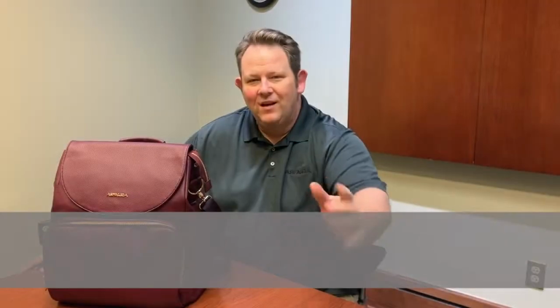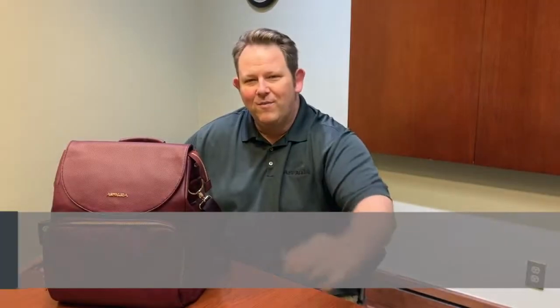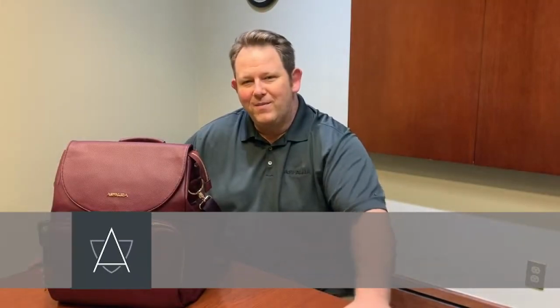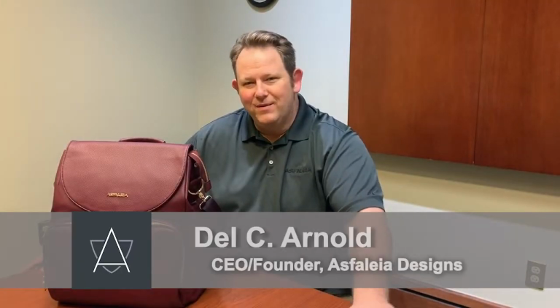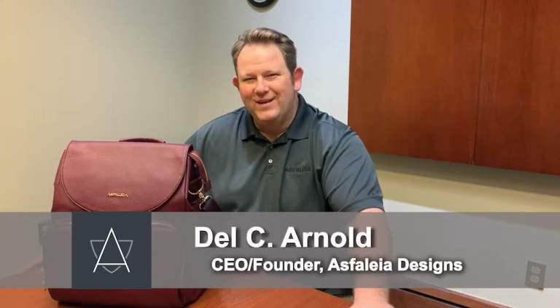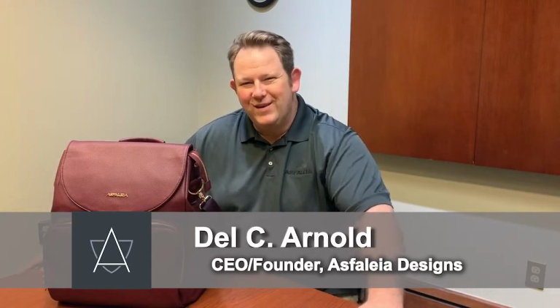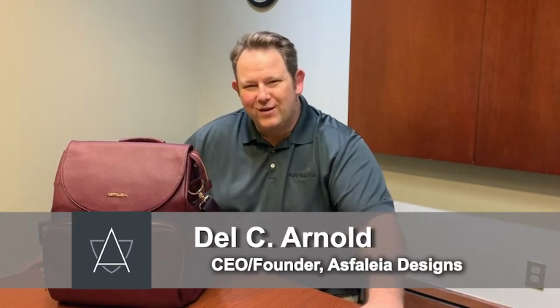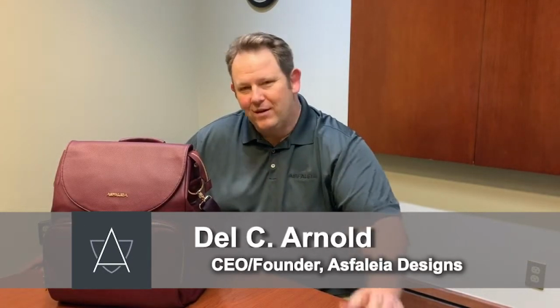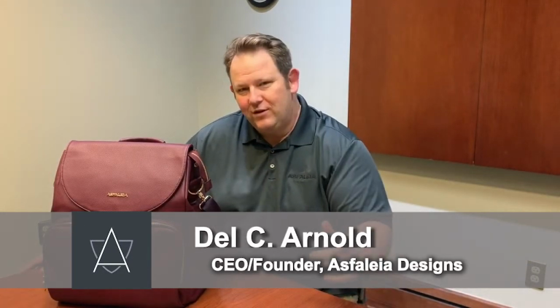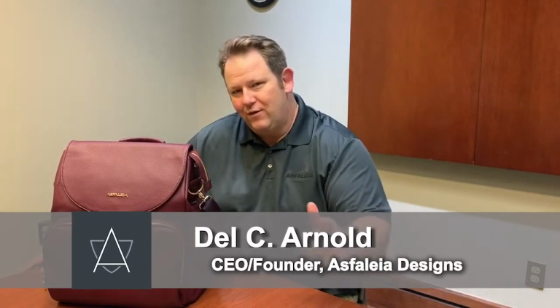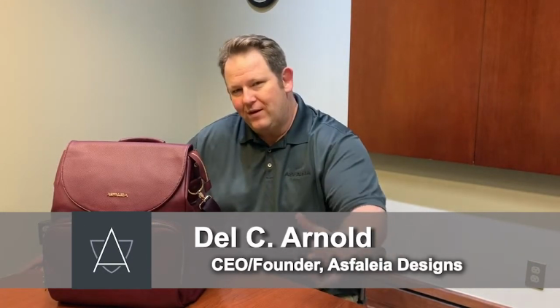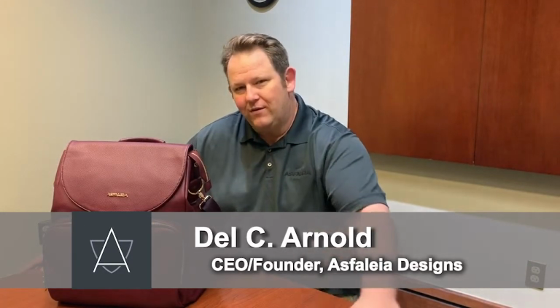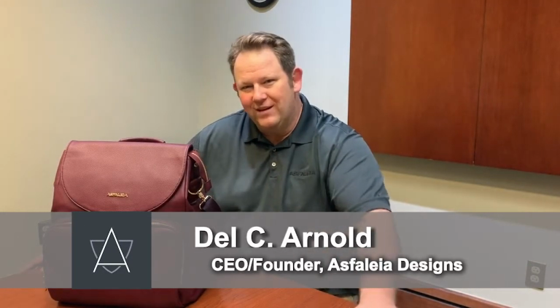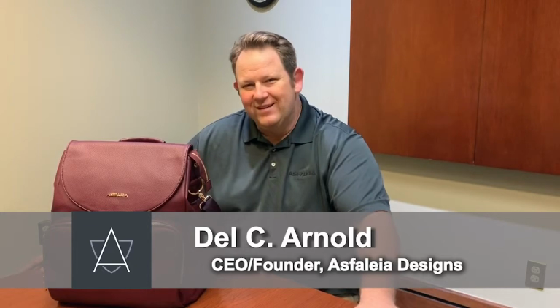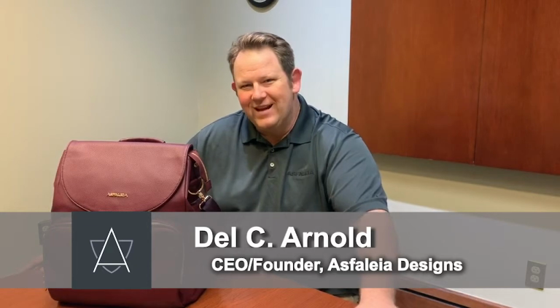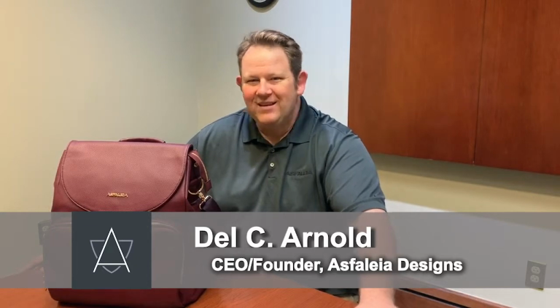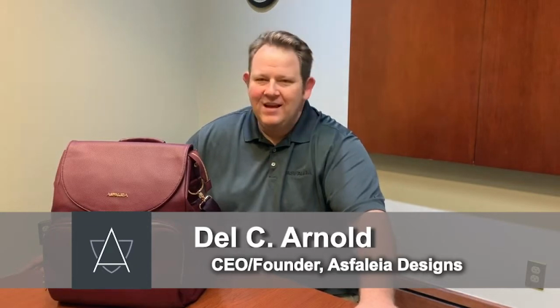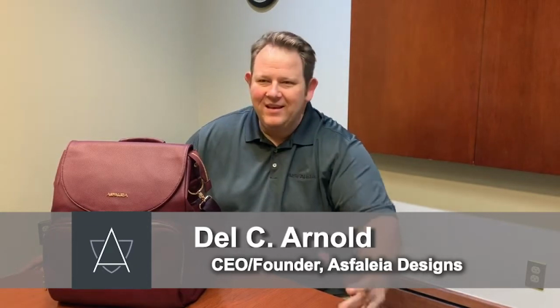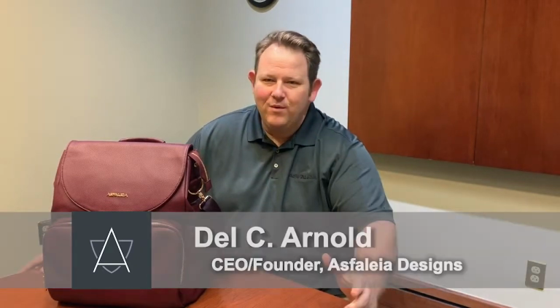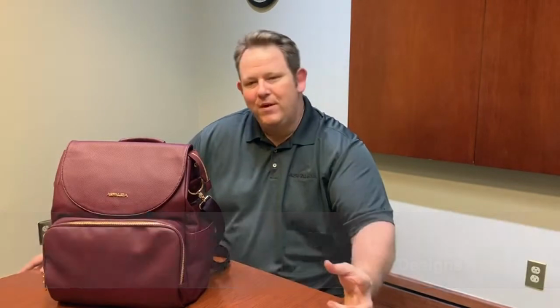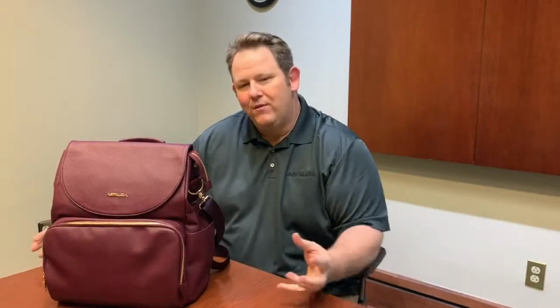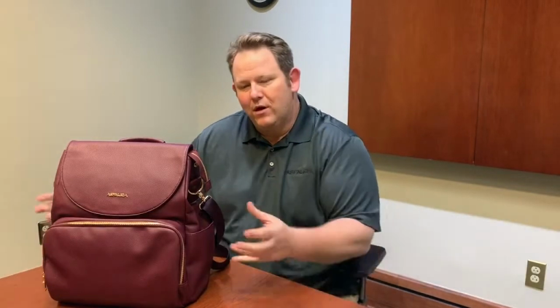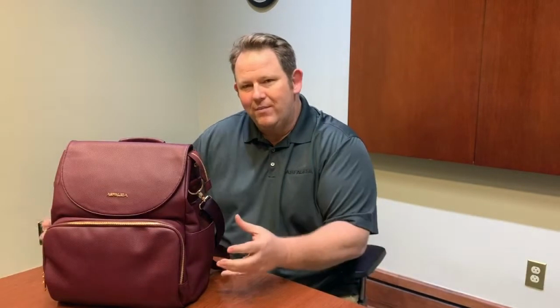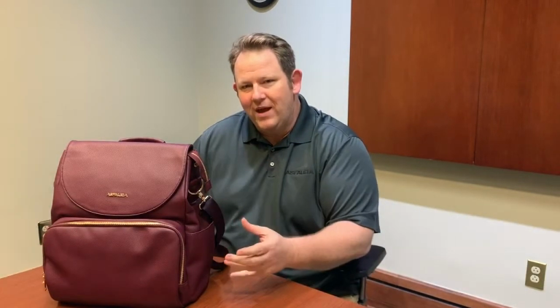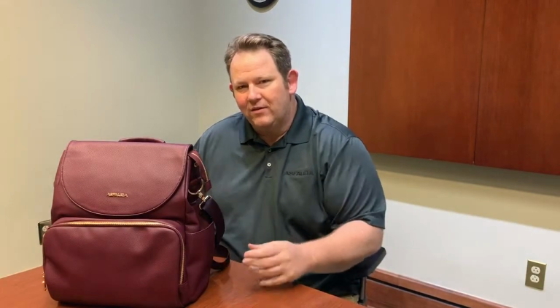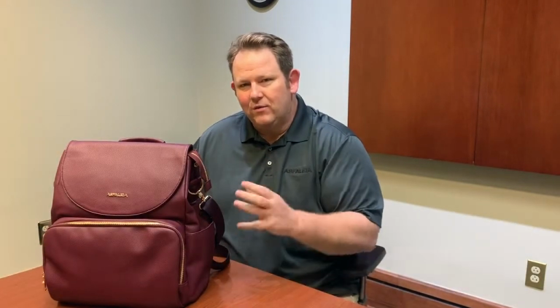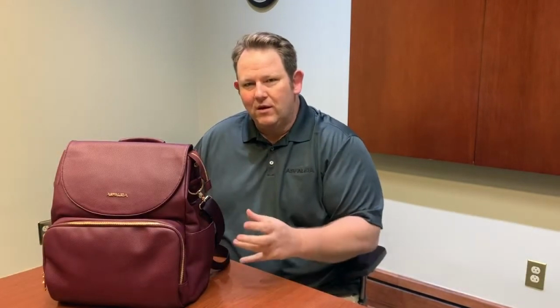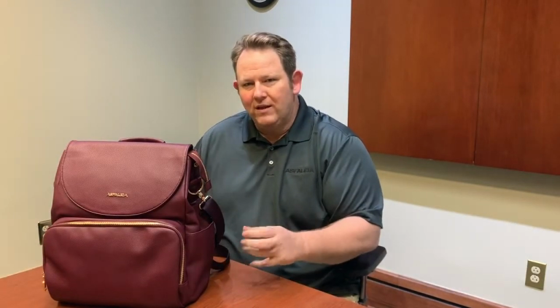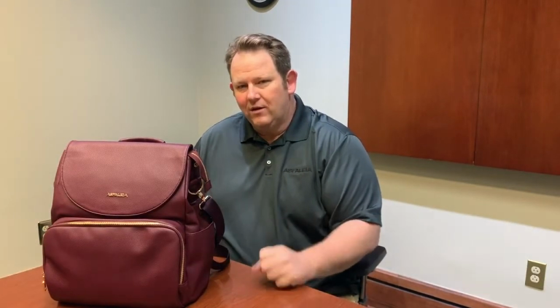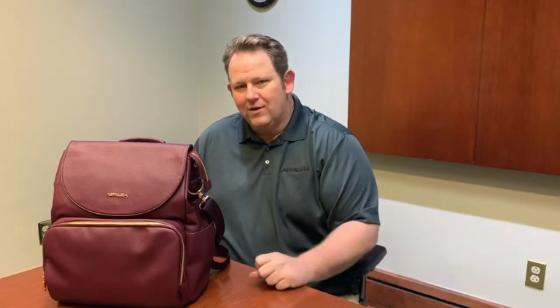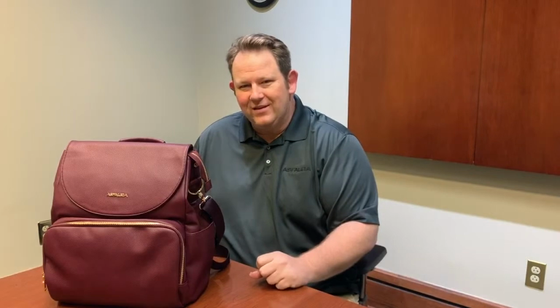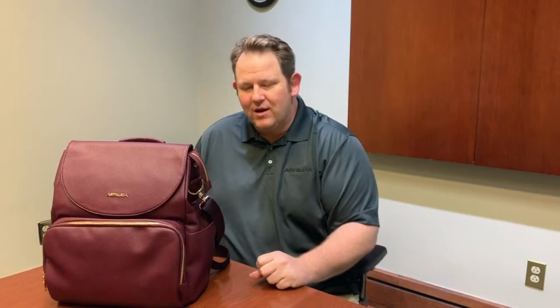Hello everybody, my name is Del C. Arnold. I'm the CEO and founder of Asfalia Designs, and today we're going to be reviewing our diaper bag.